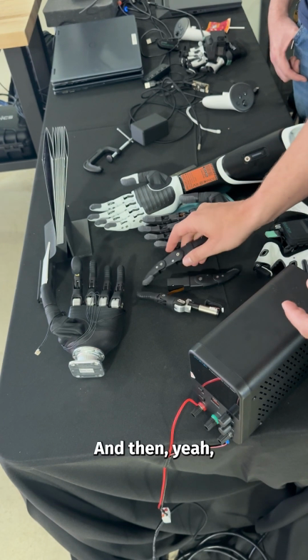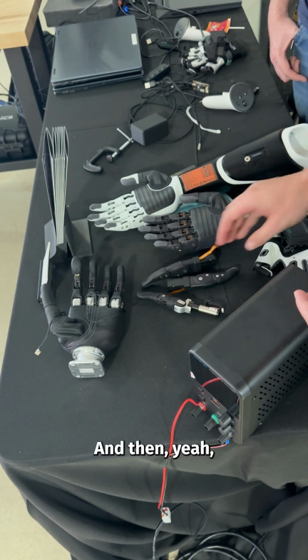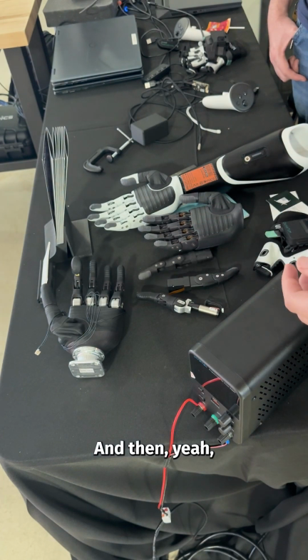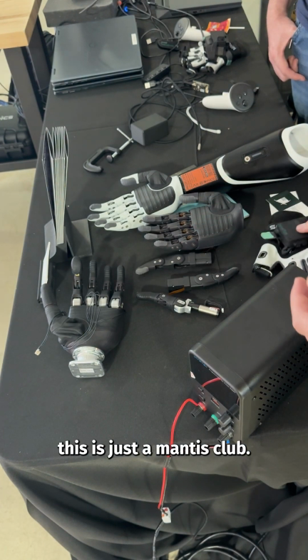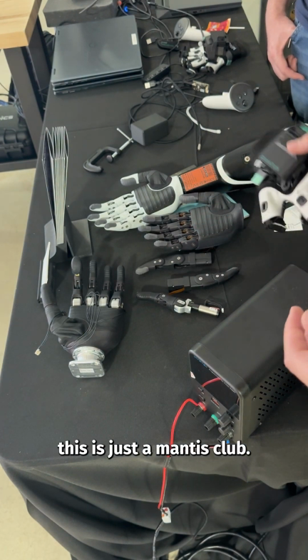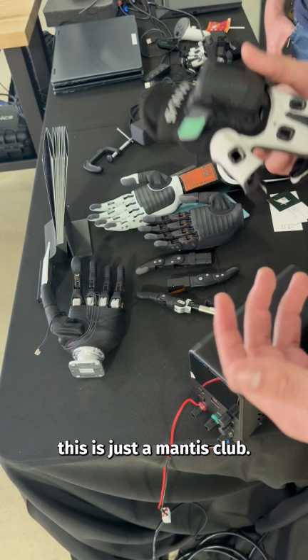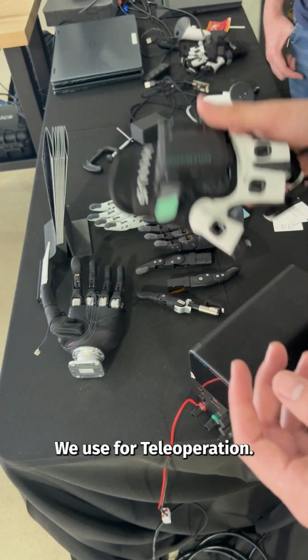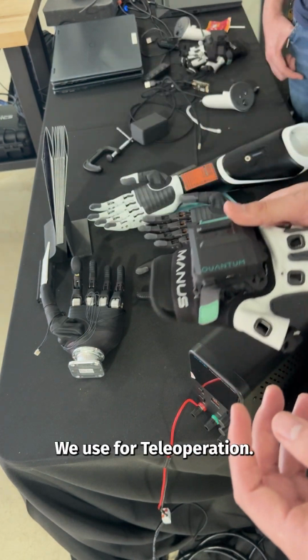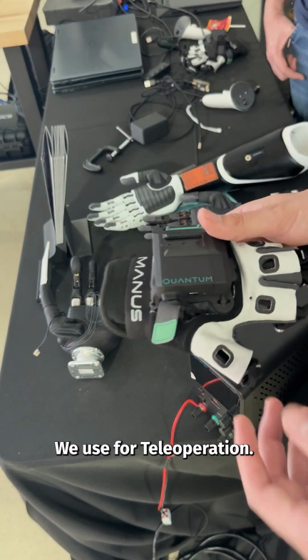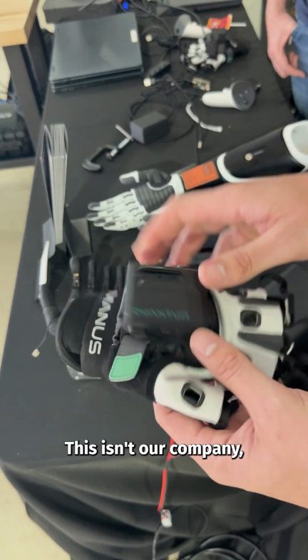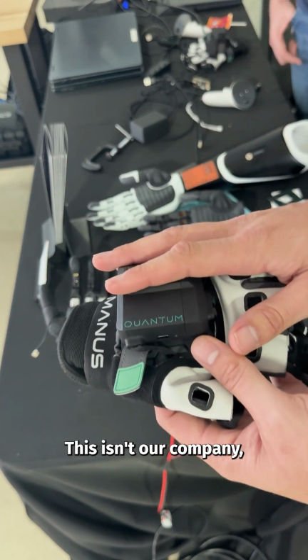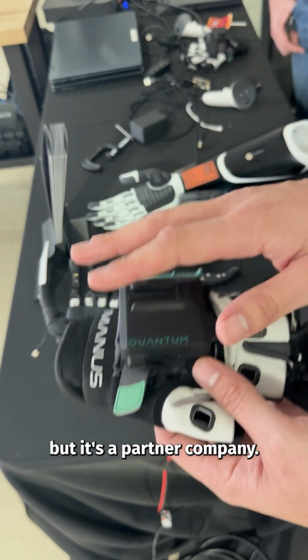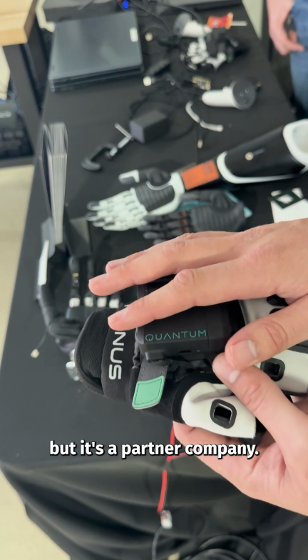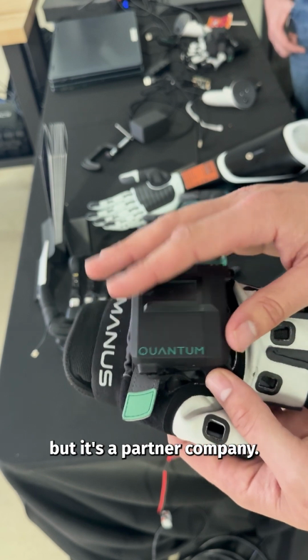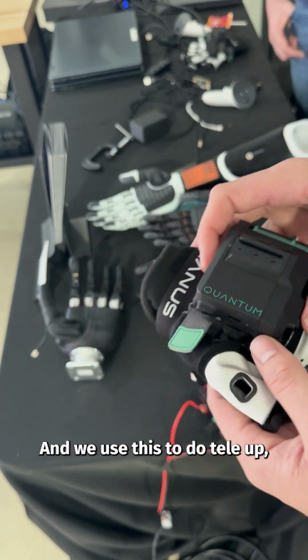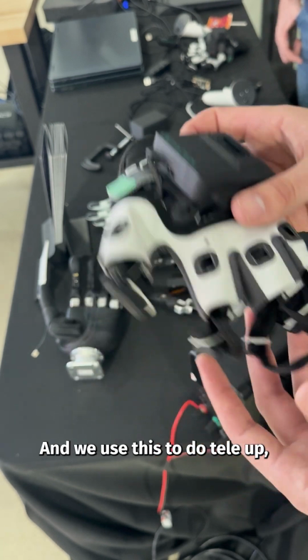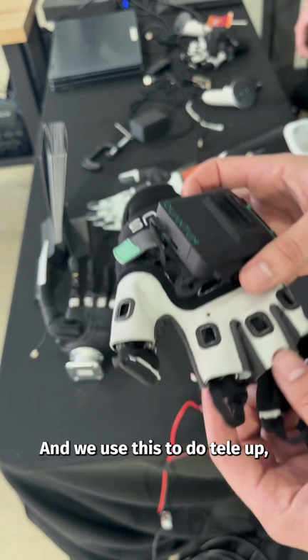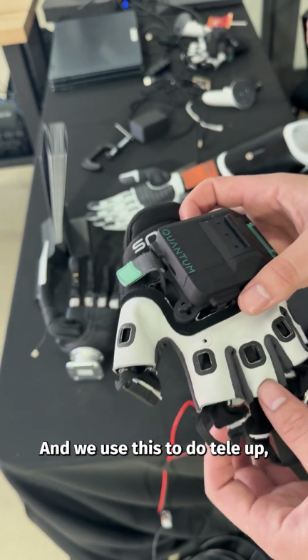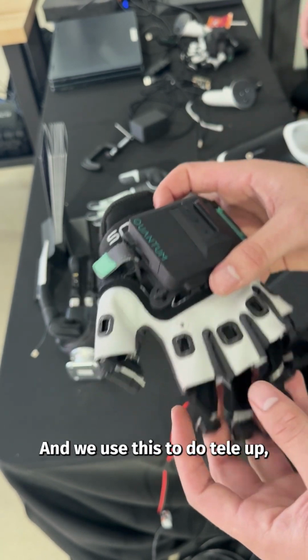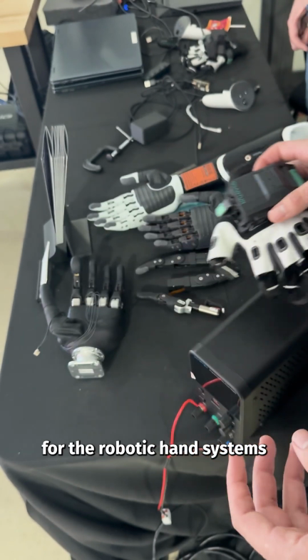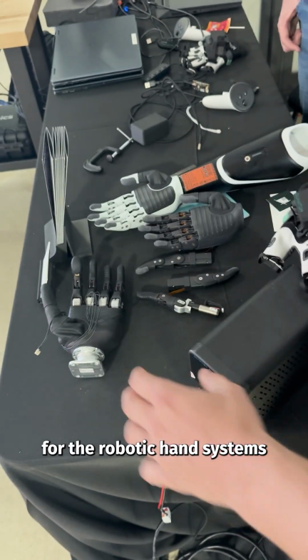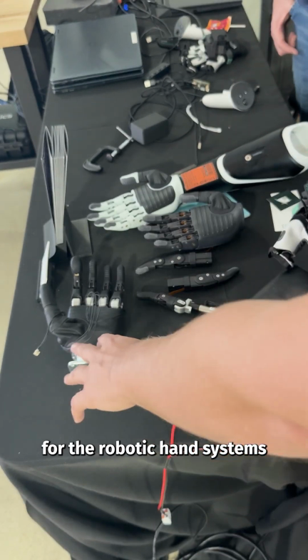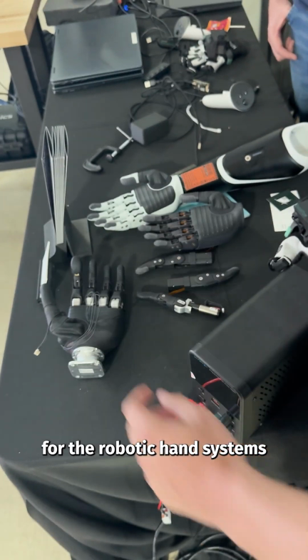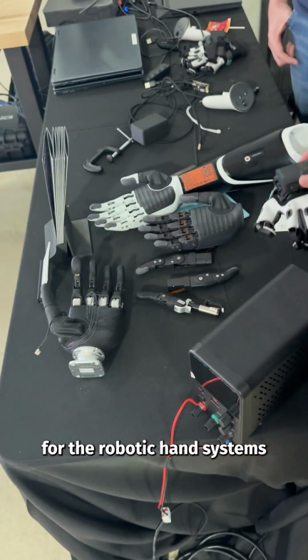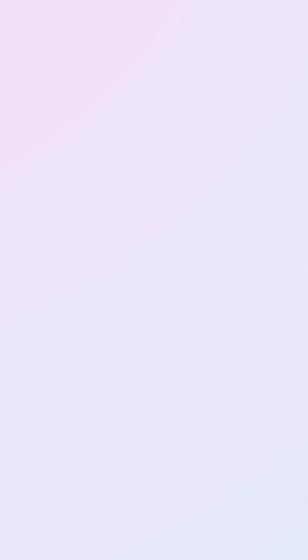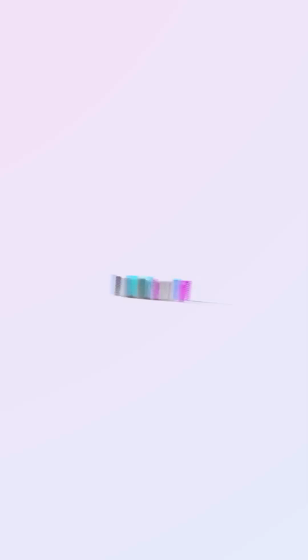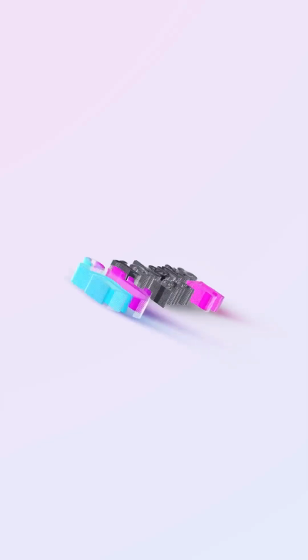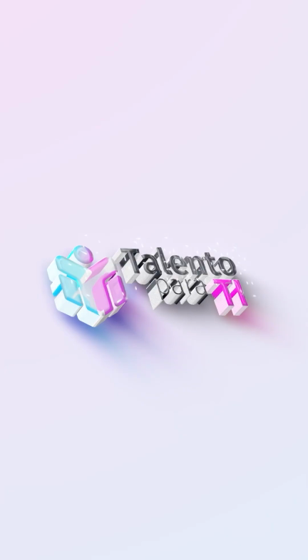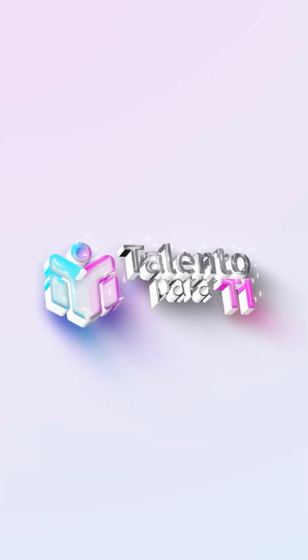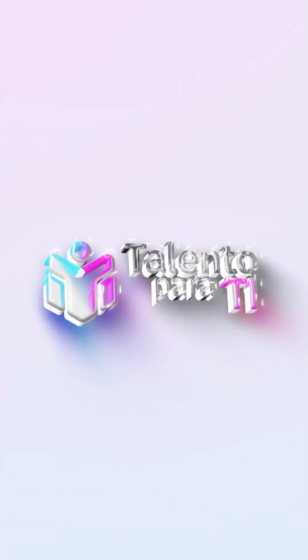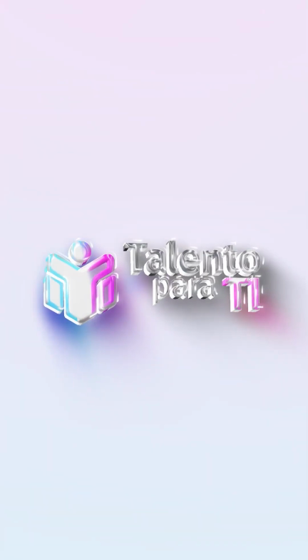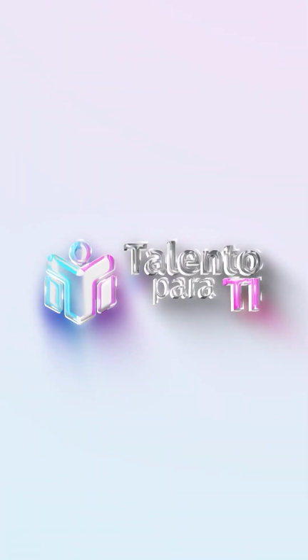This is a Manus glove we use for teleoperation — it's not our company, but a partner company. We use it to do teleop for the robotic hand systems. Thank you.